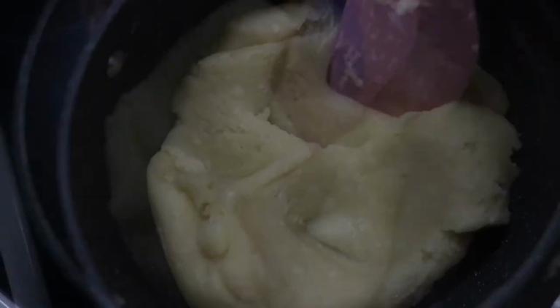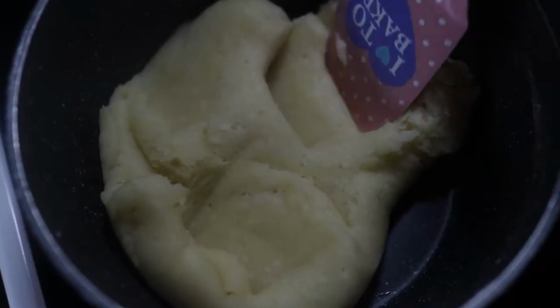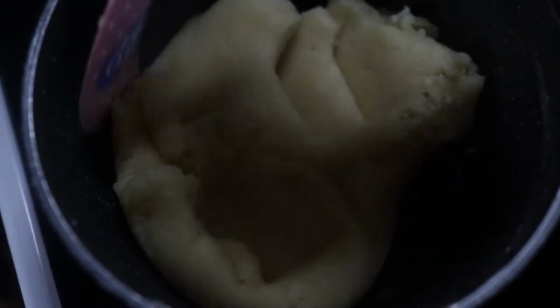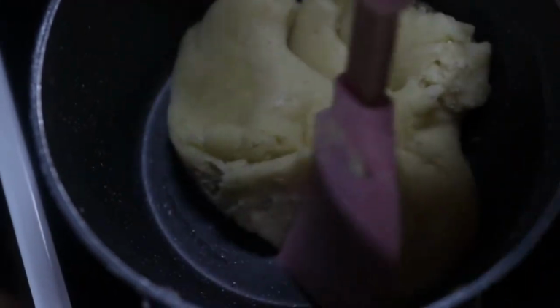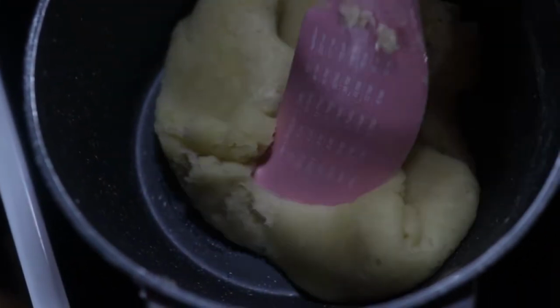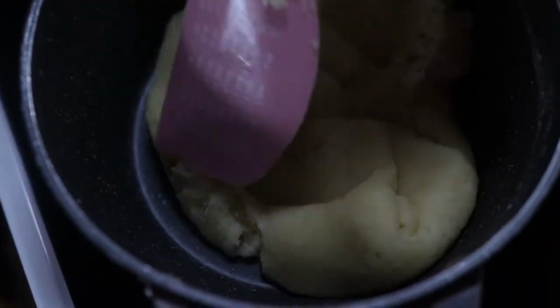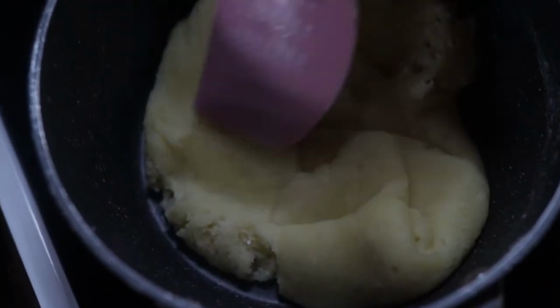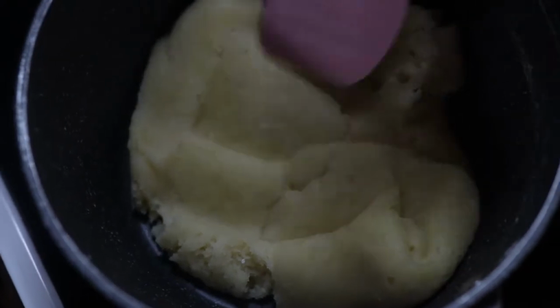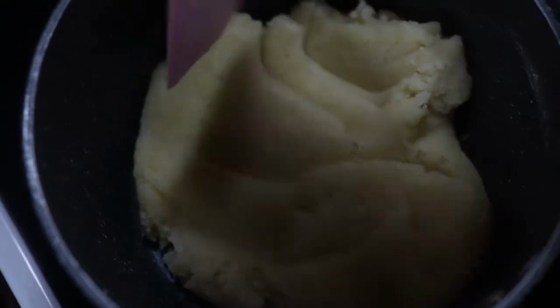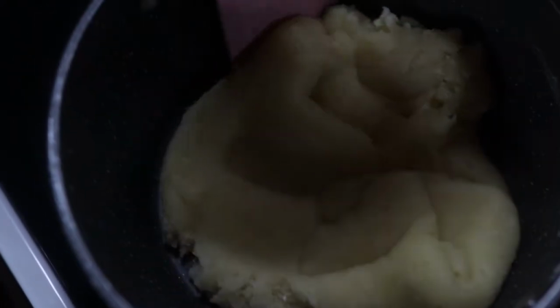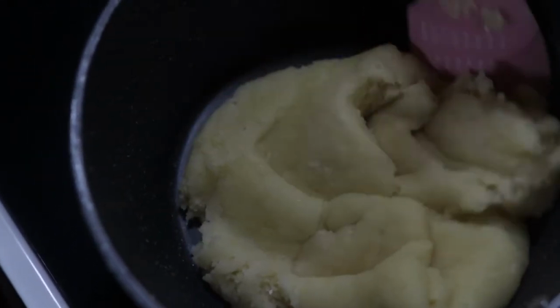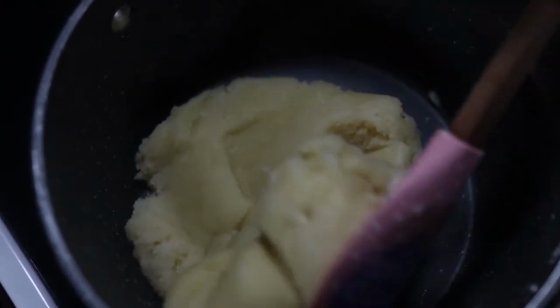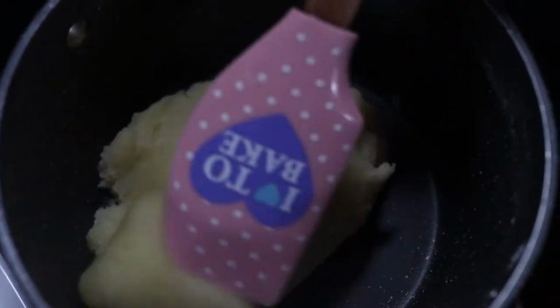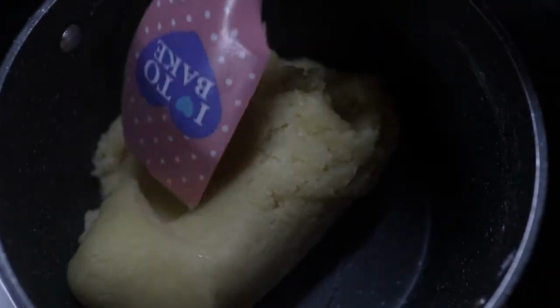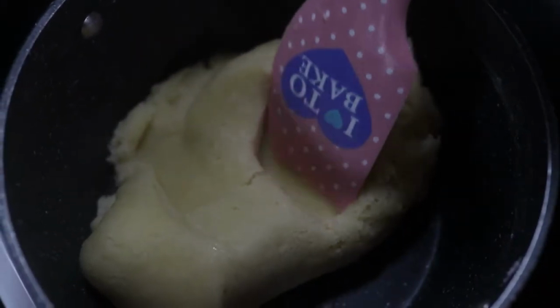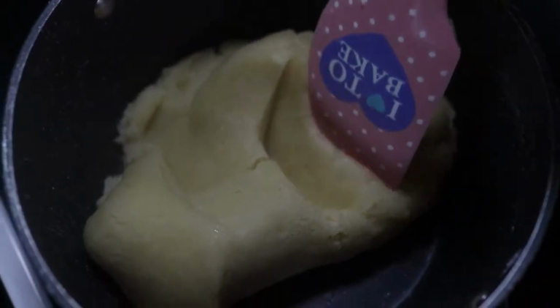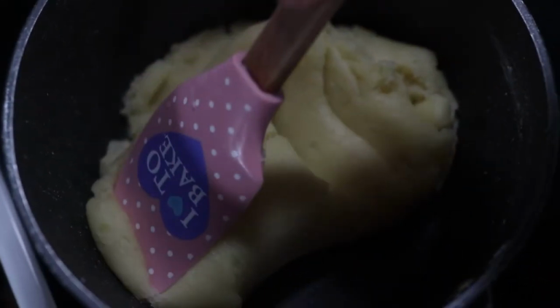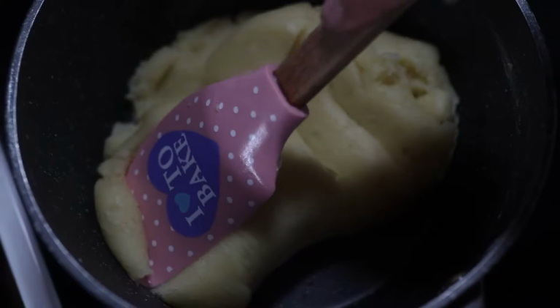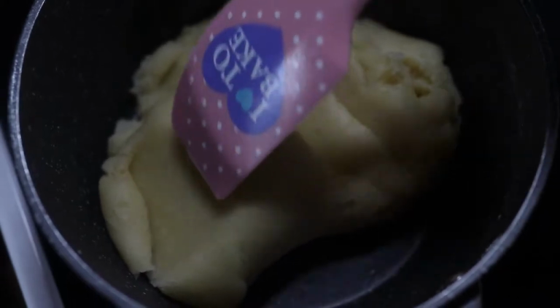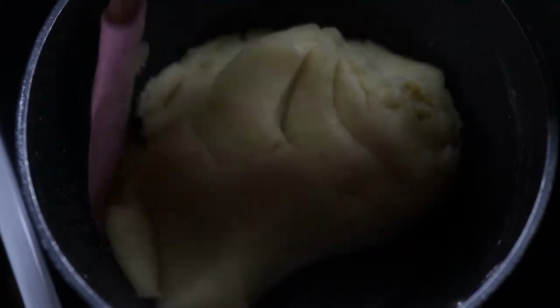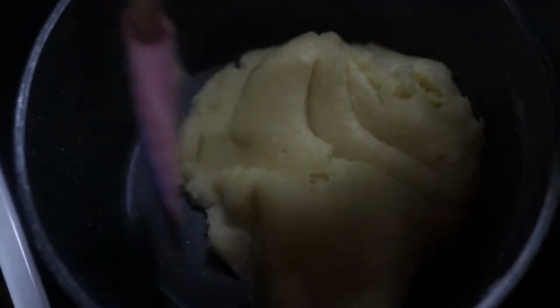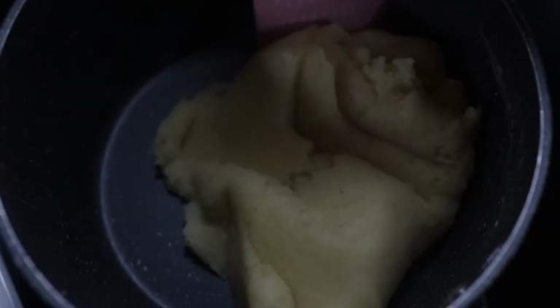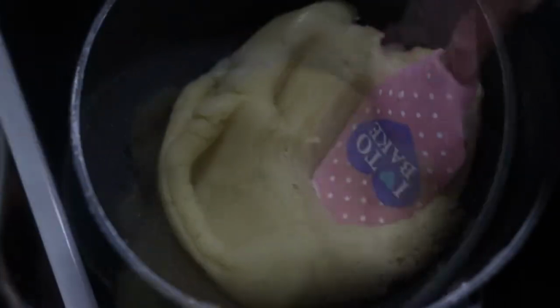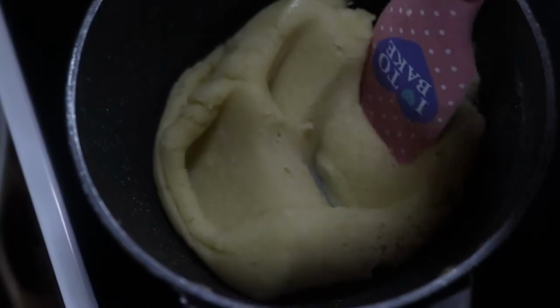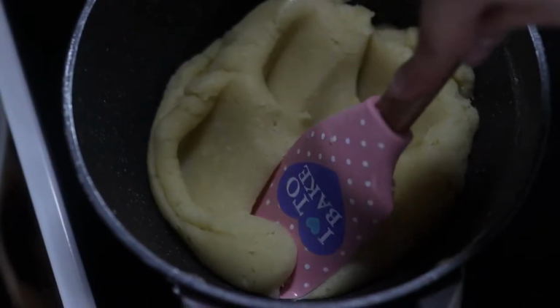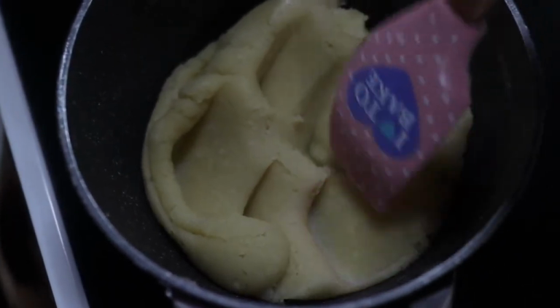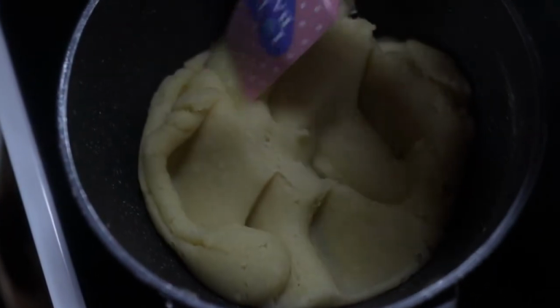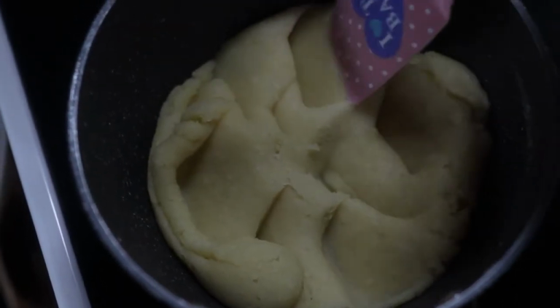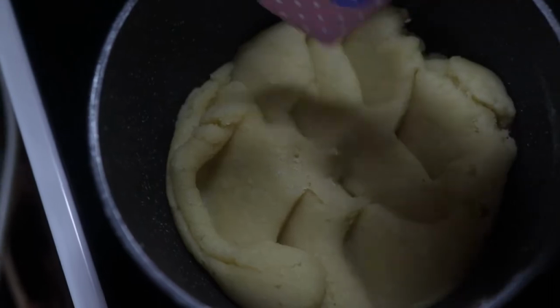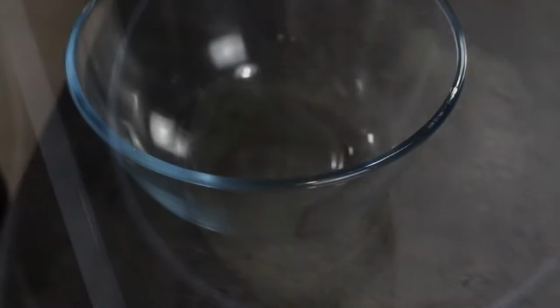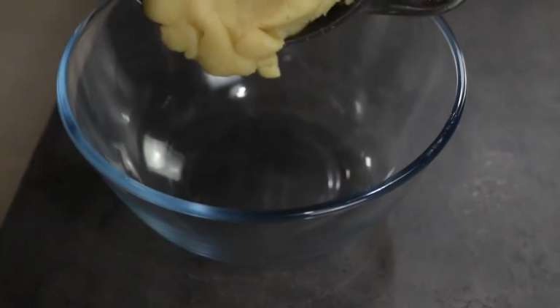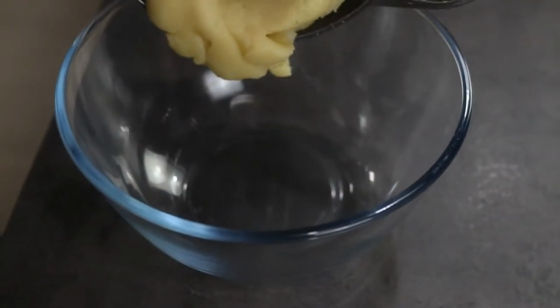Continue cooking your dough in the pot for at least one to two minutes until it's nice and shiny. Then remove it from the pot and place your dough into a big mixing bowl.